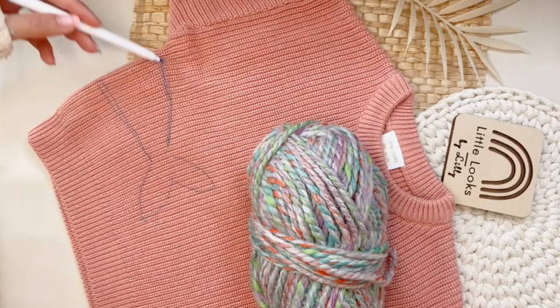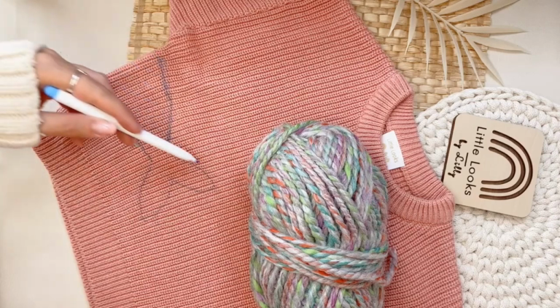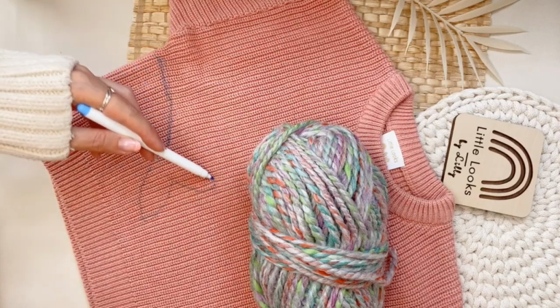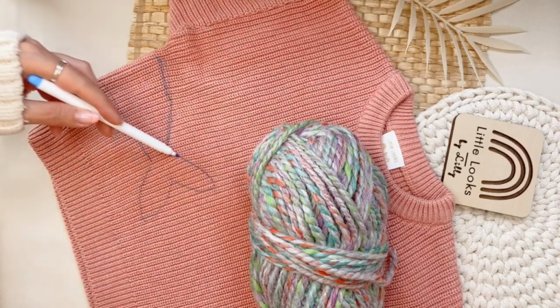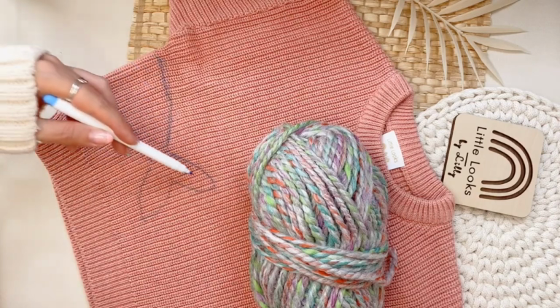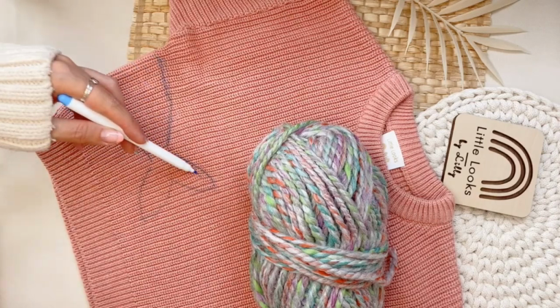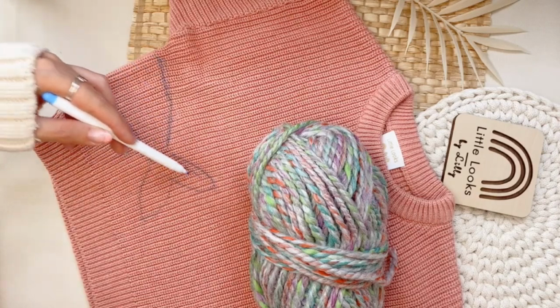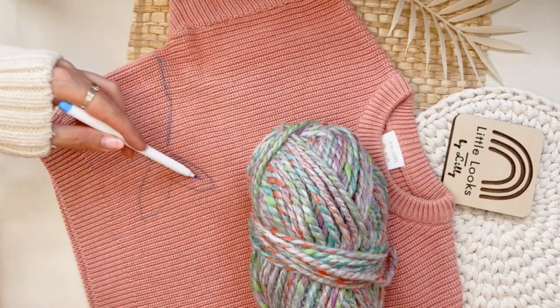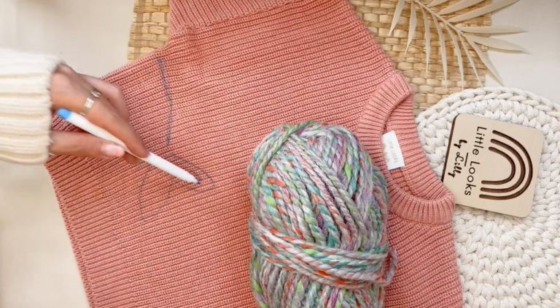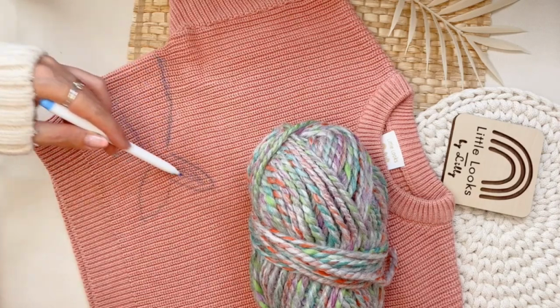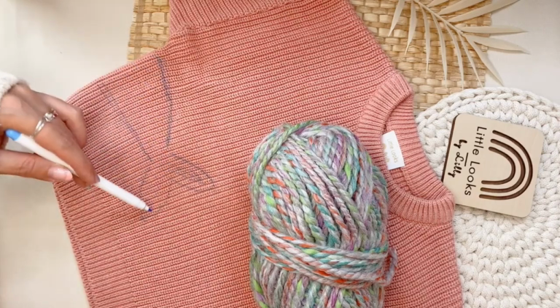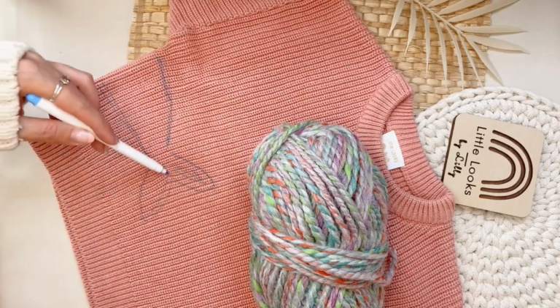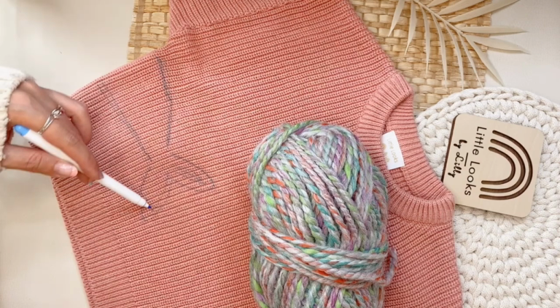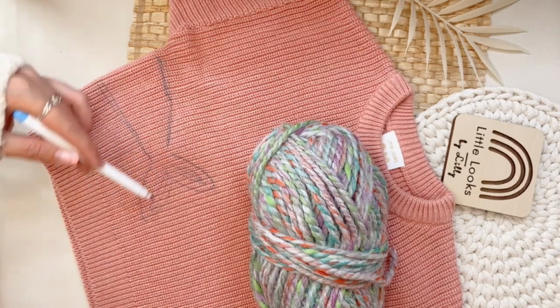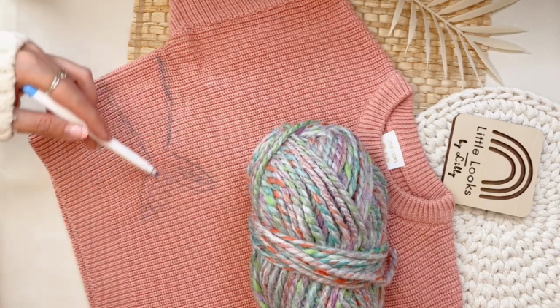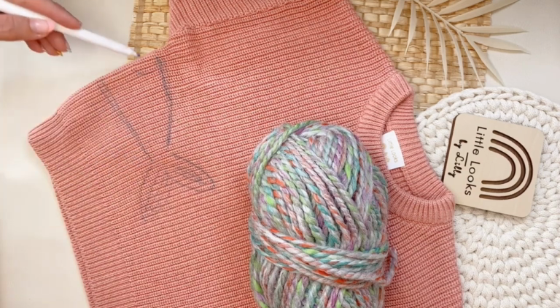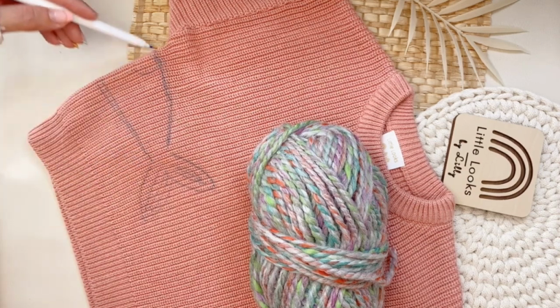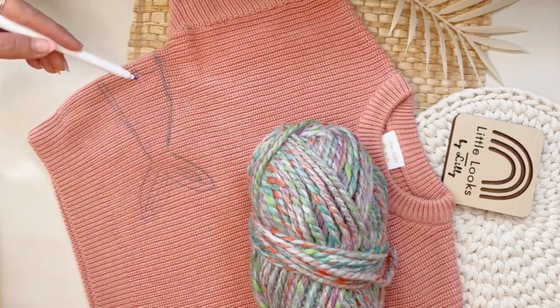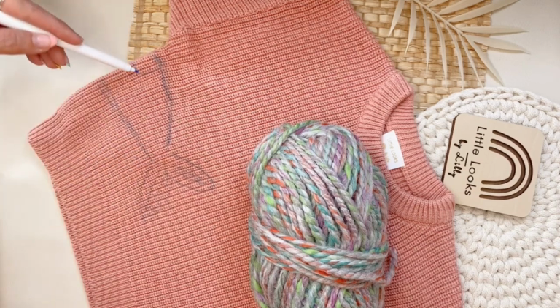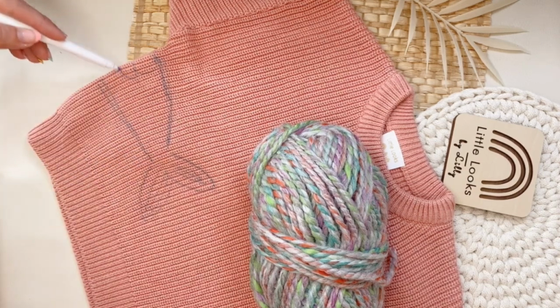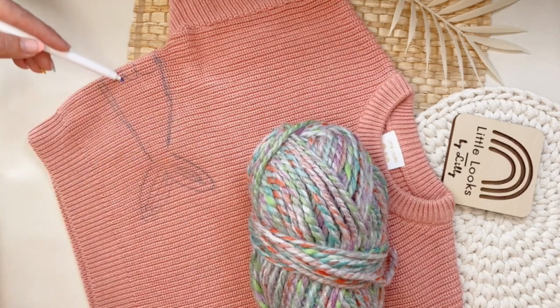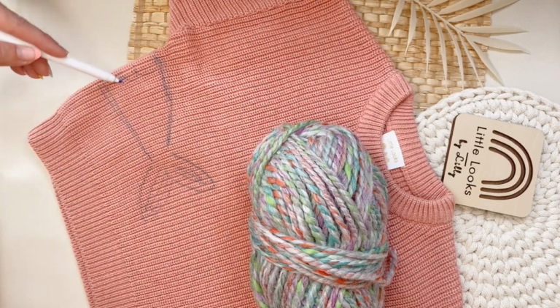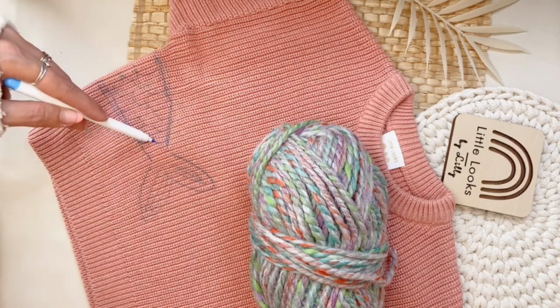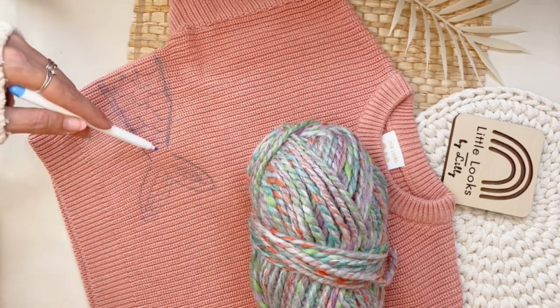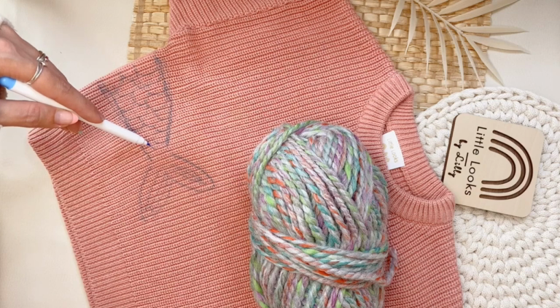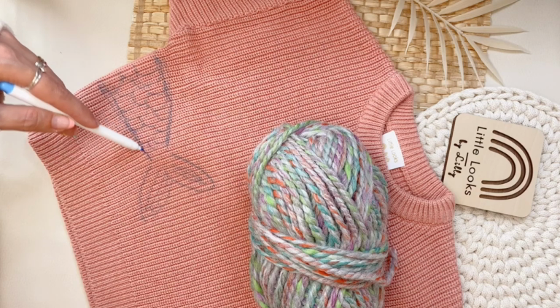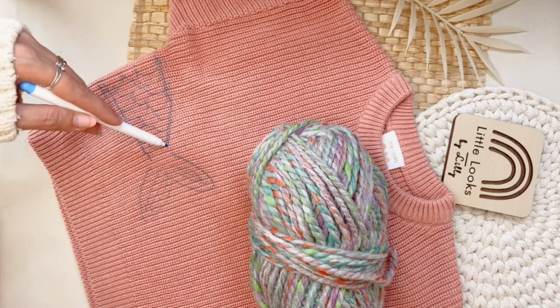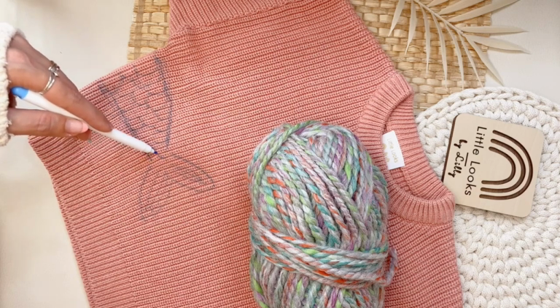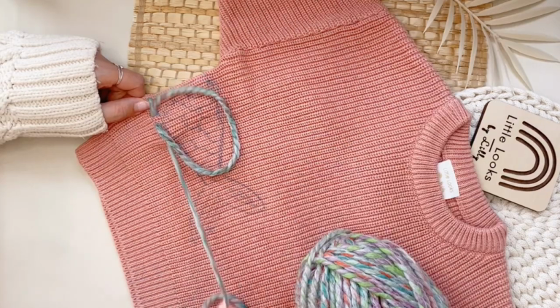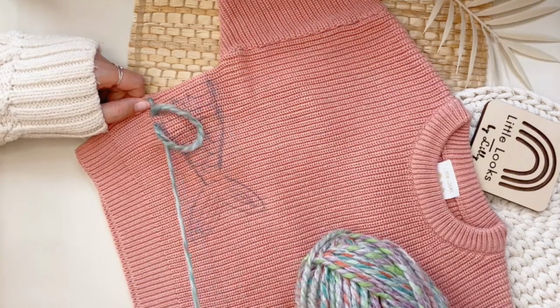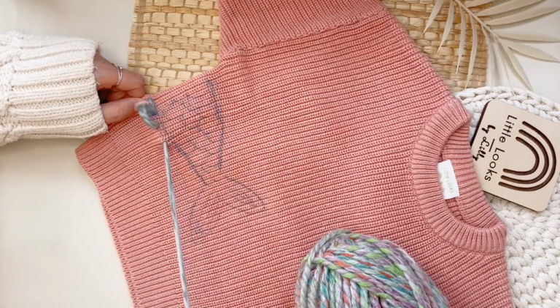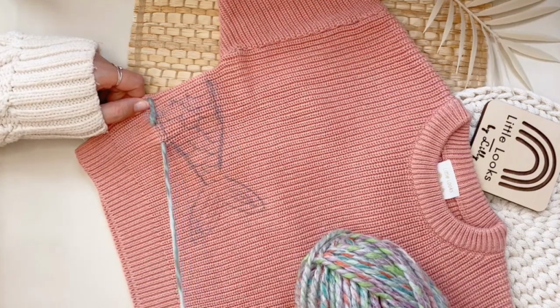Welcome back to another tutorial Tuesday. Today we're going to embroider a mermaid tail. I got this multi-colored yarn that reminded me of a mermaid and I knew I needed to make a mermaid tail with it. It just so happened that one of my customers ordered a mermaid tail on her sweater.